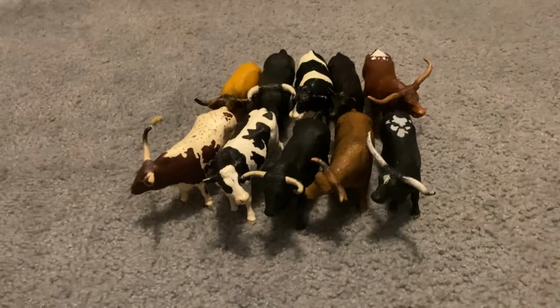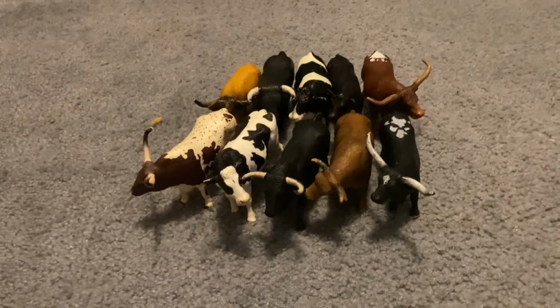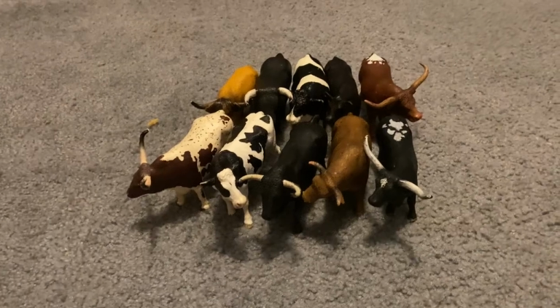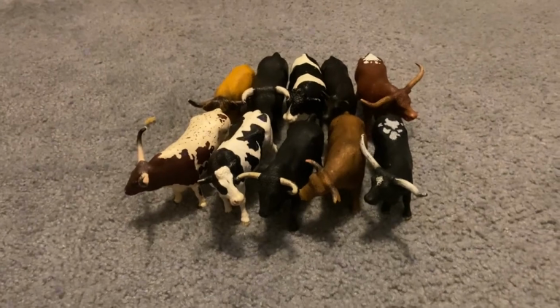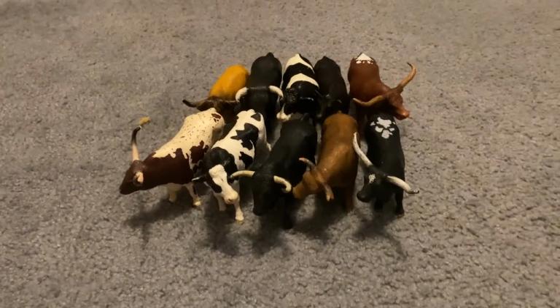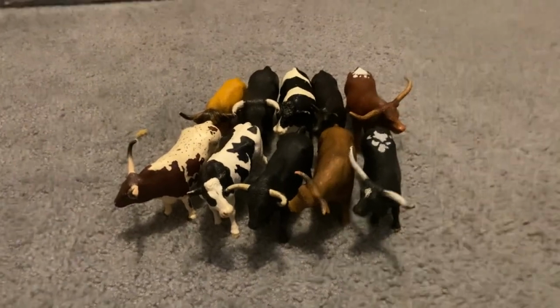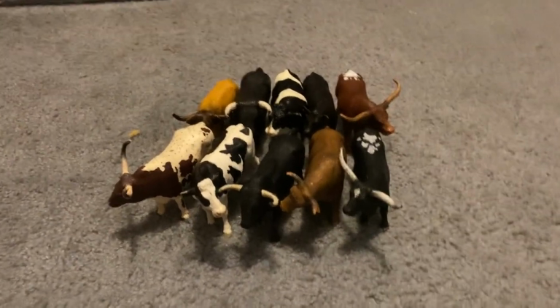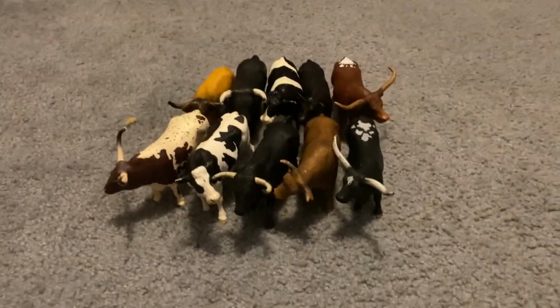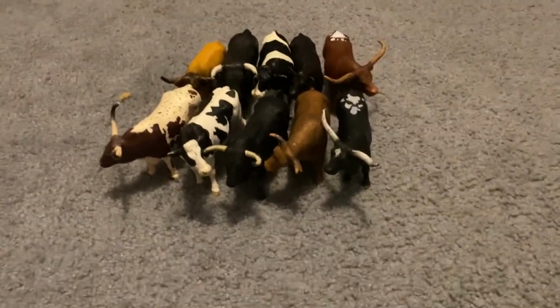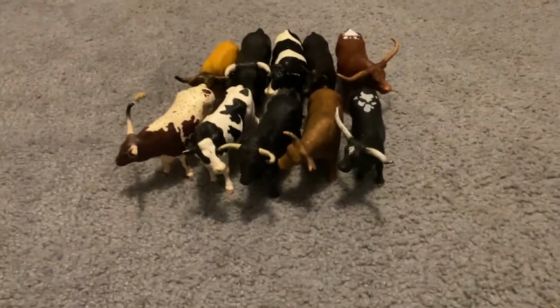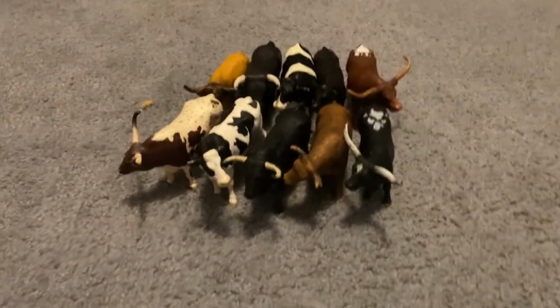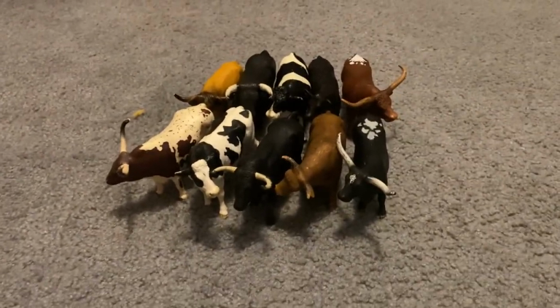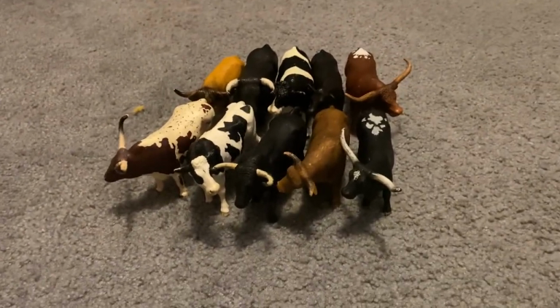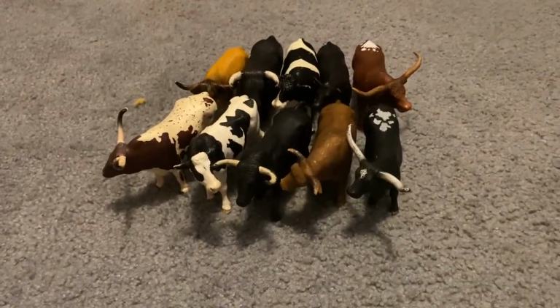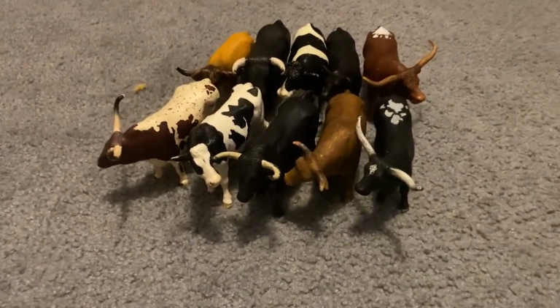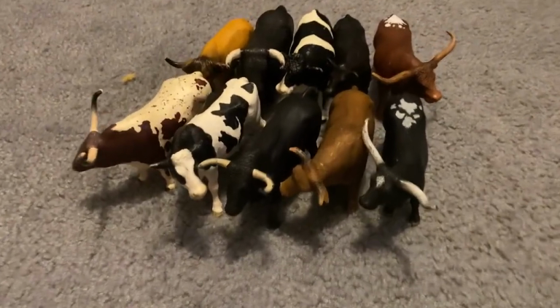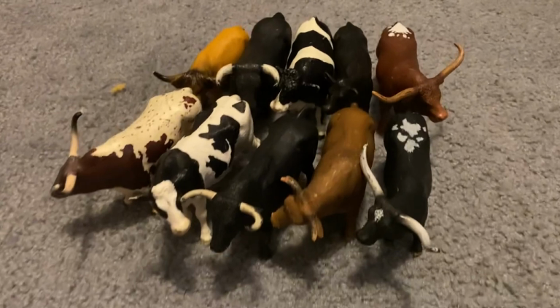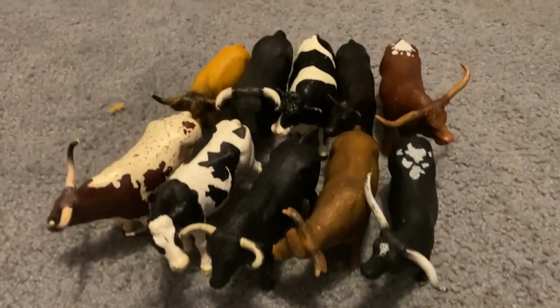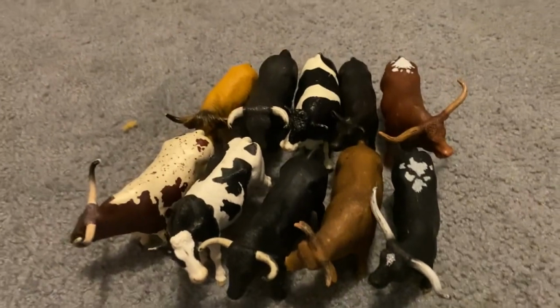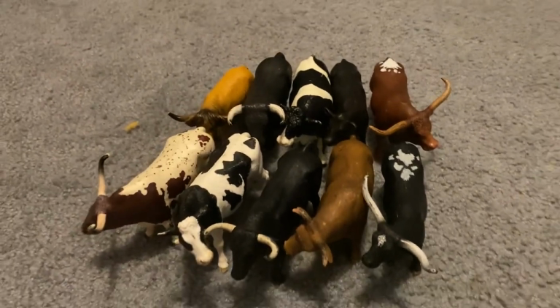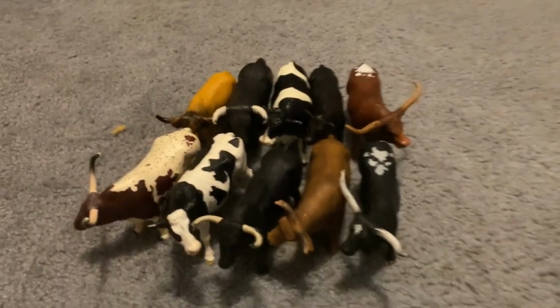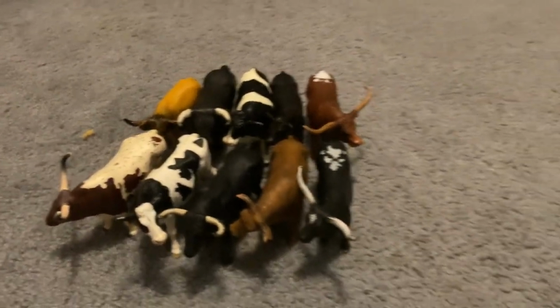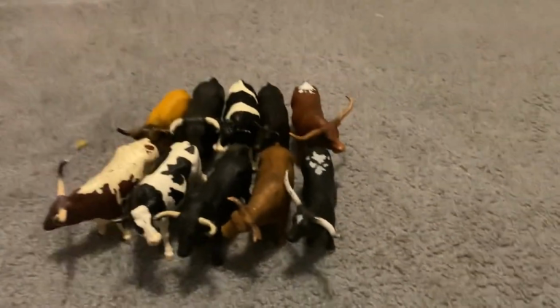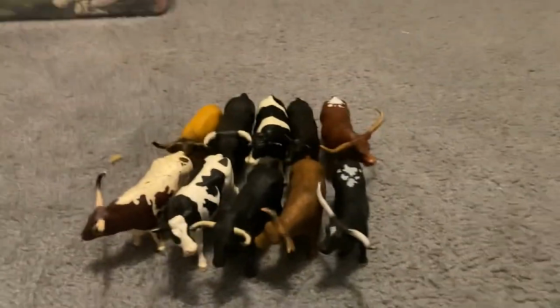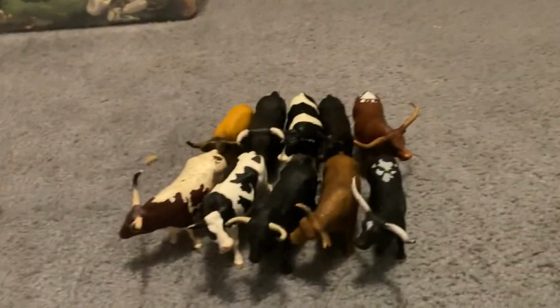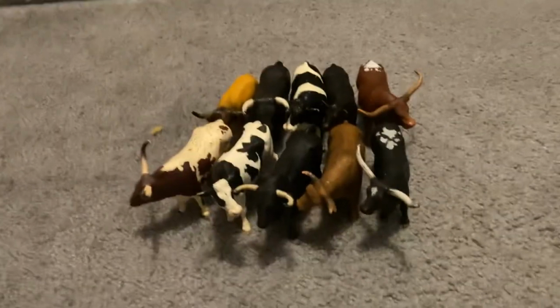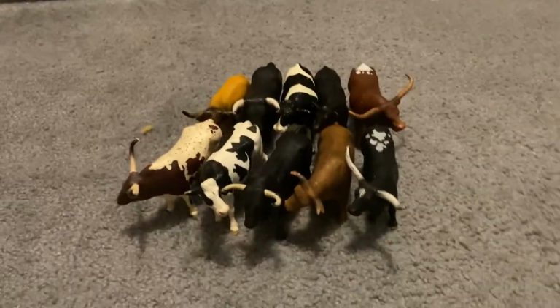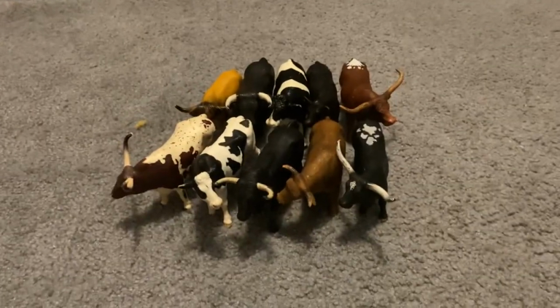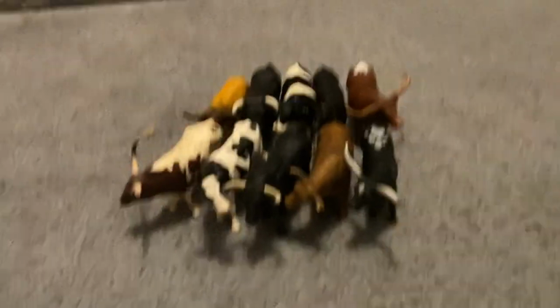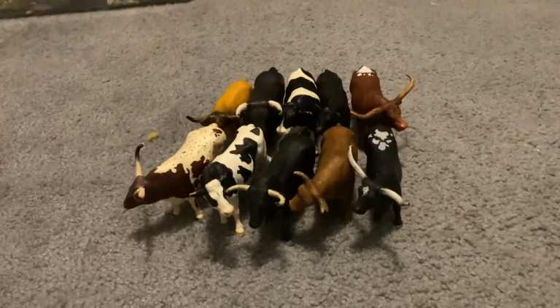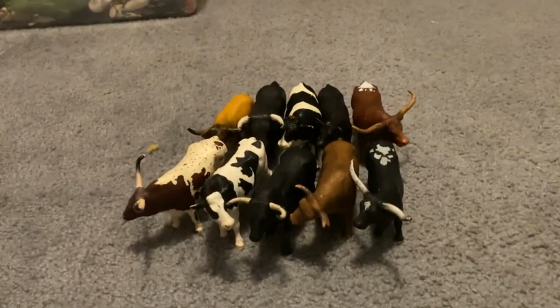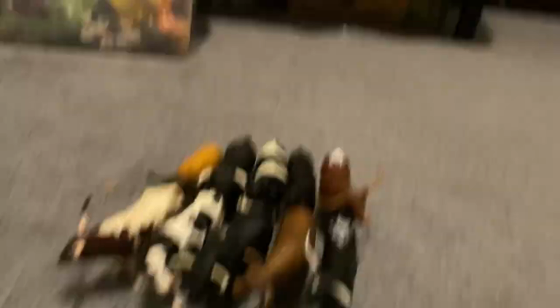Hello guys, so I got all cows and bulls. I got all of them. Let's get started to show our names.